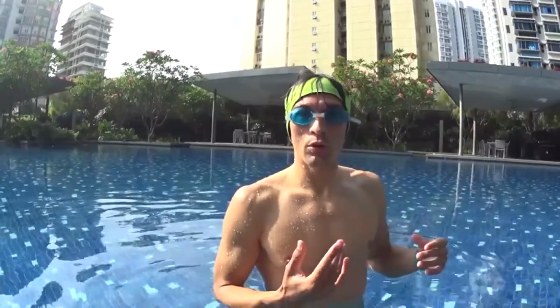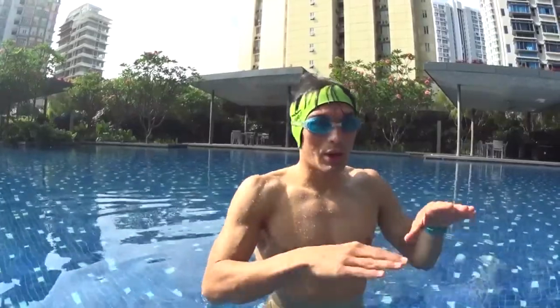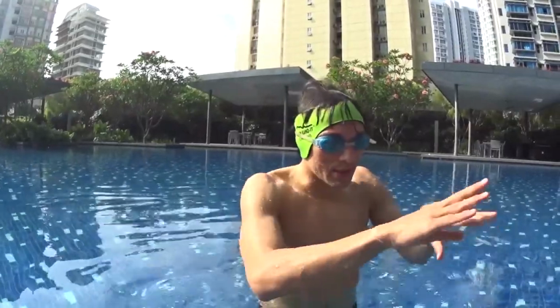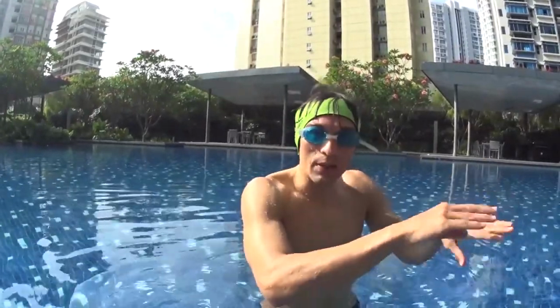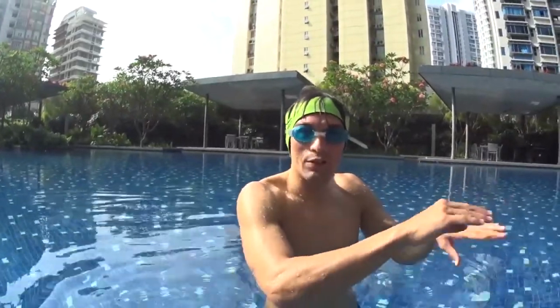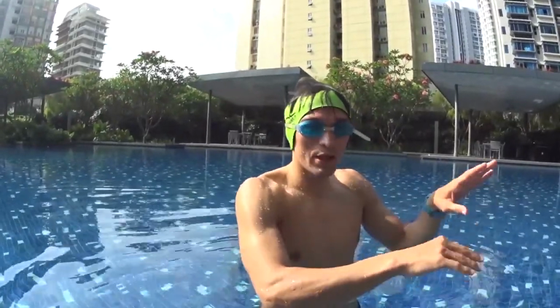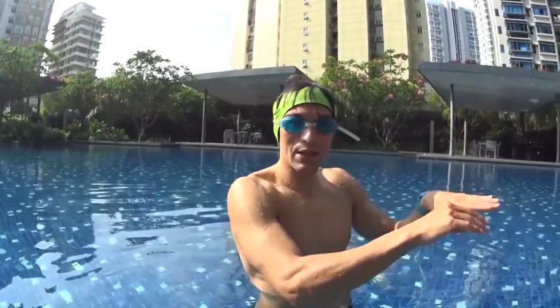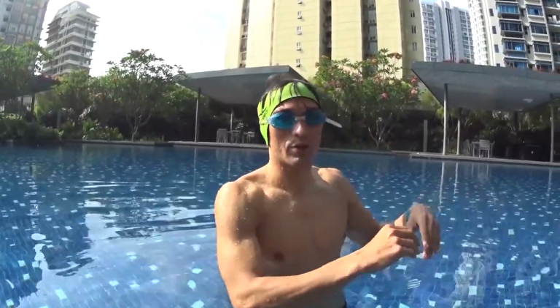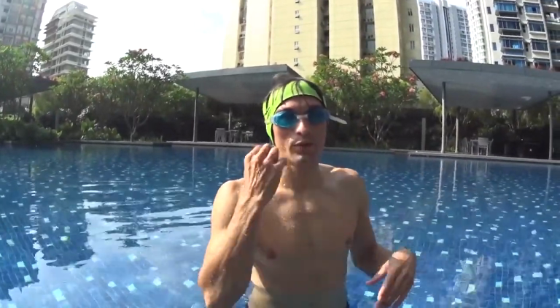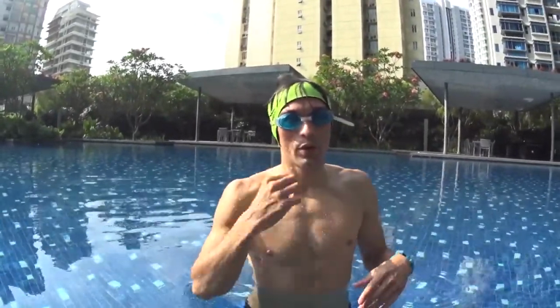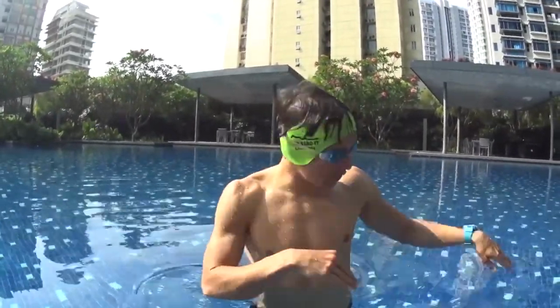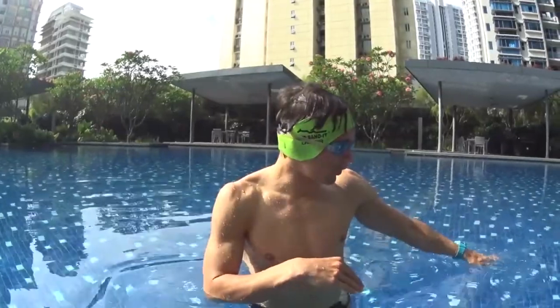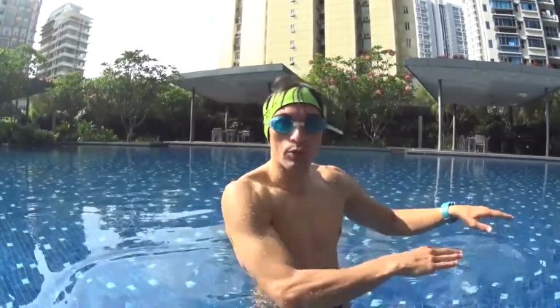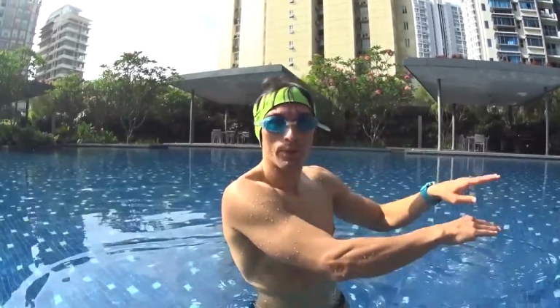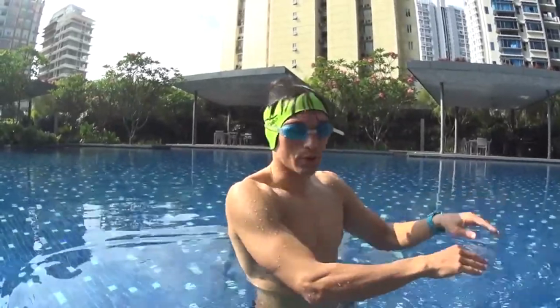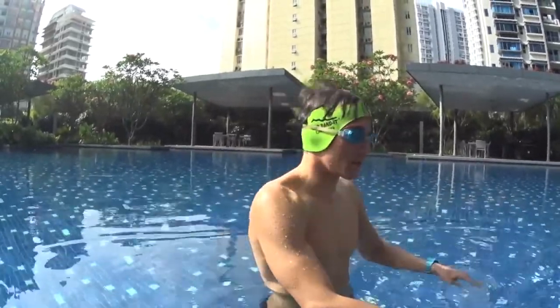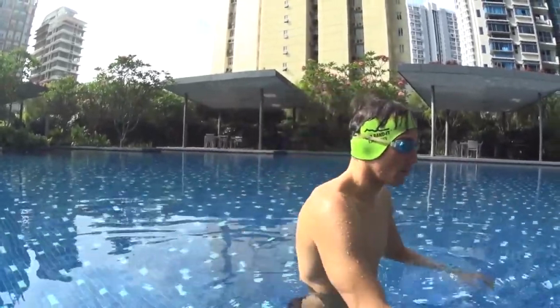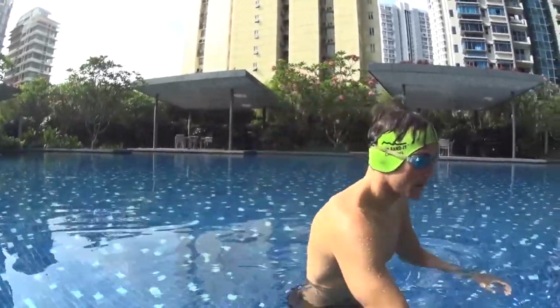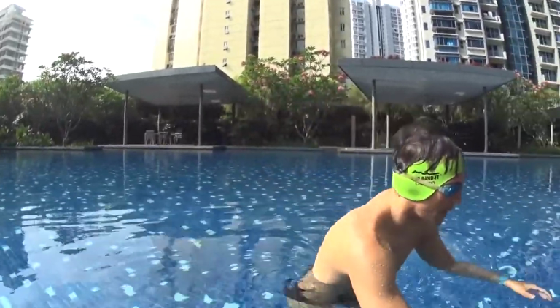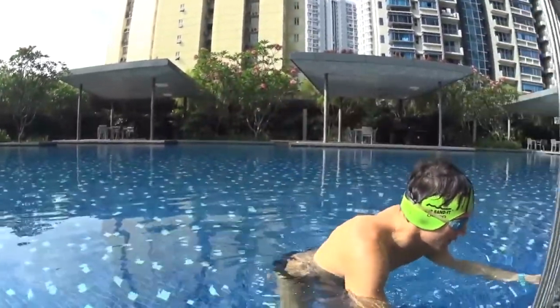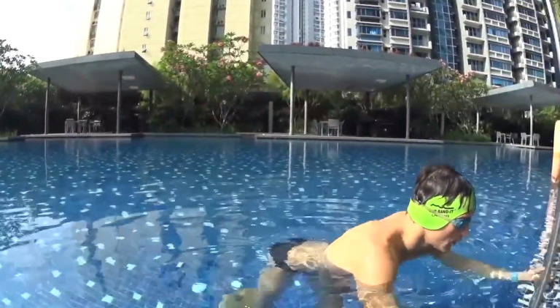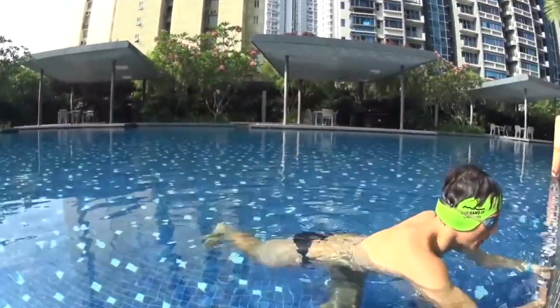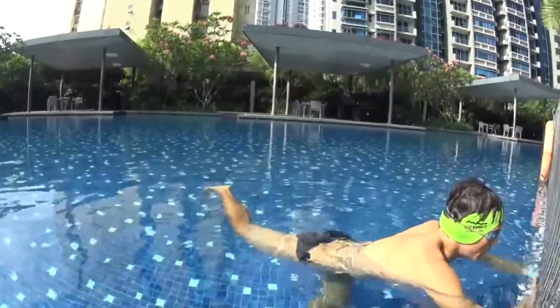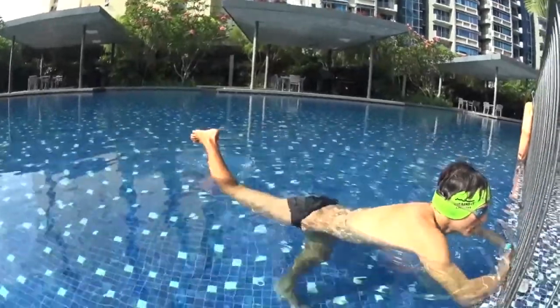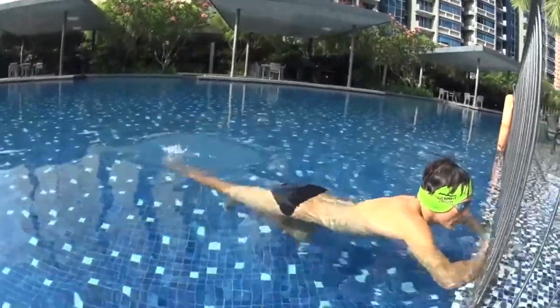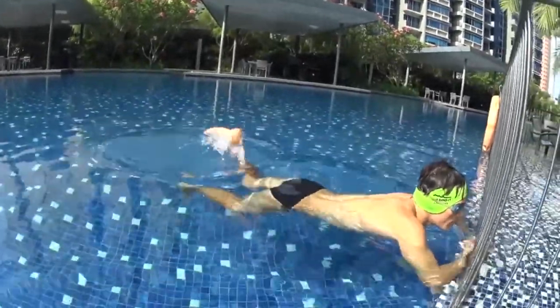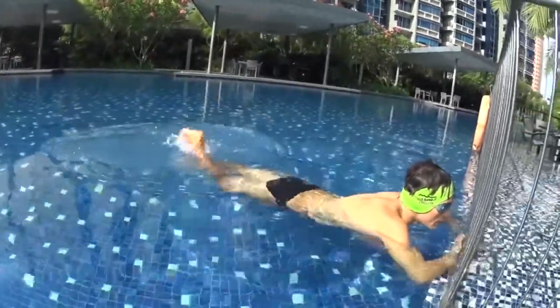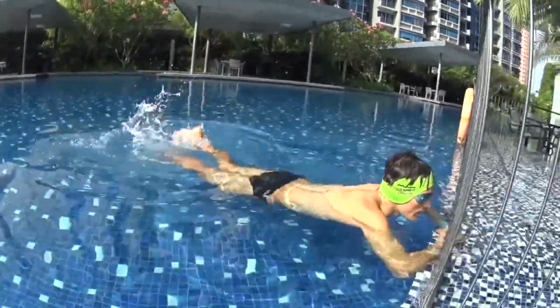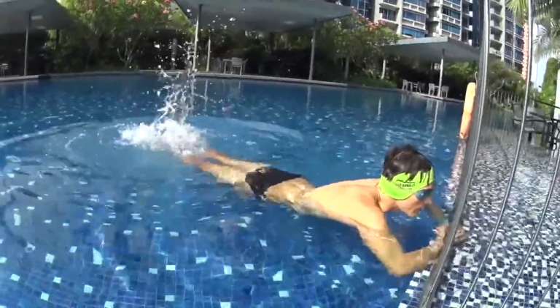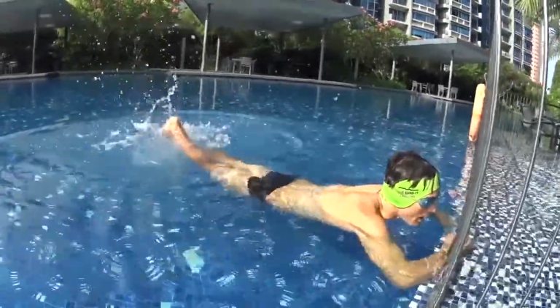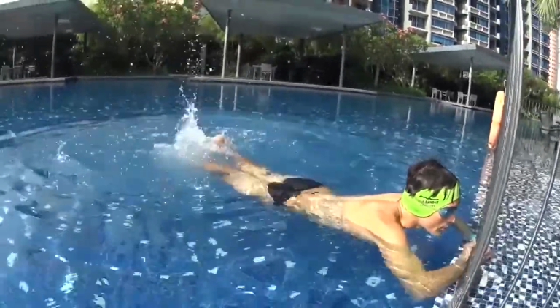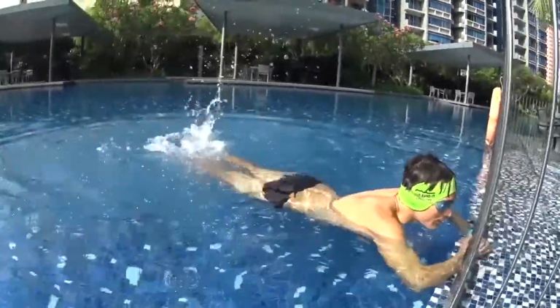To swim horizontal, keep your legs kicking behind you on the surface of the water — not inside the water but on the top, splashing. You can practice on the side where it's shallow and make sure your legs are kicking the surface all the time.